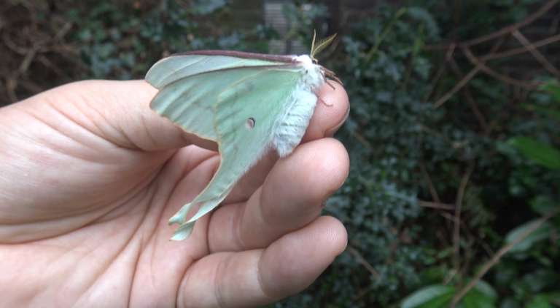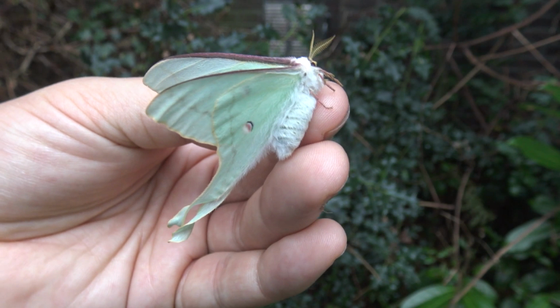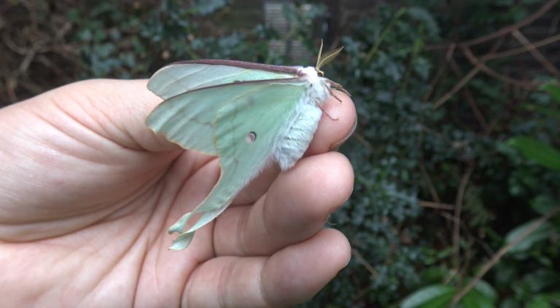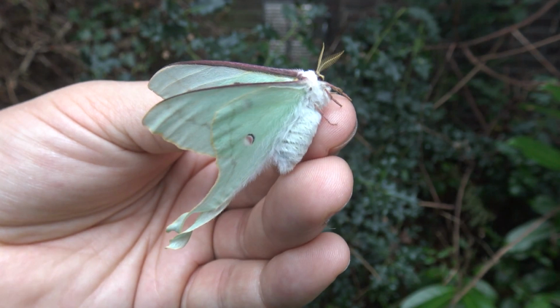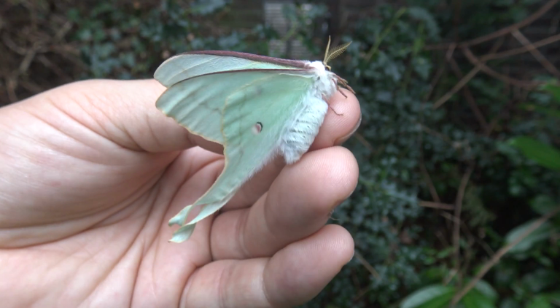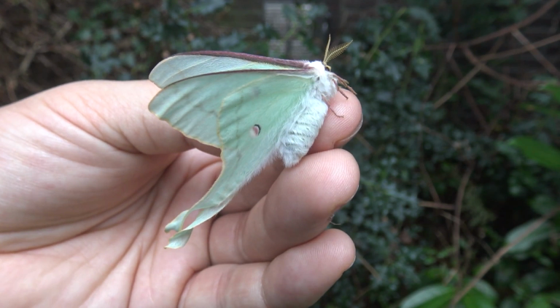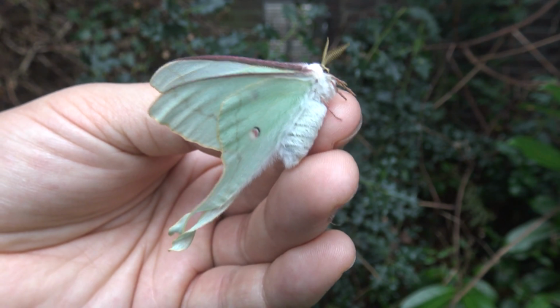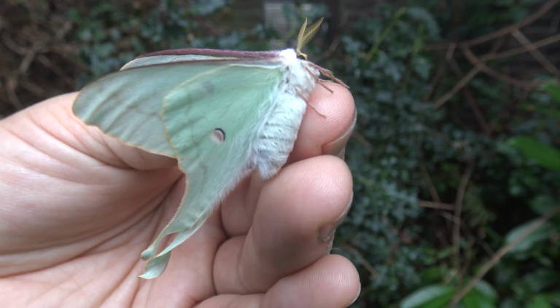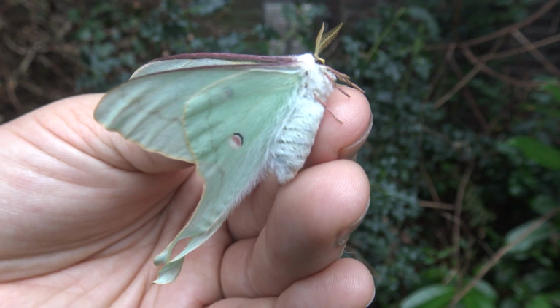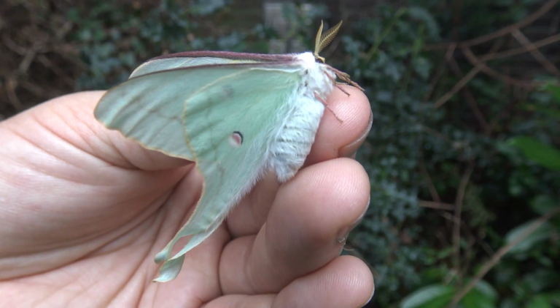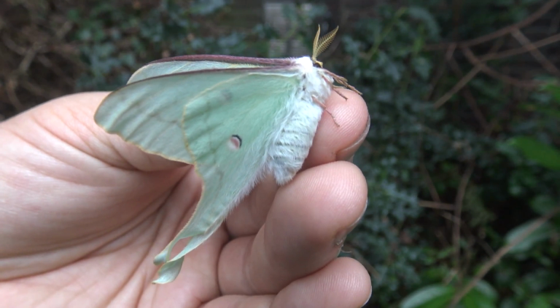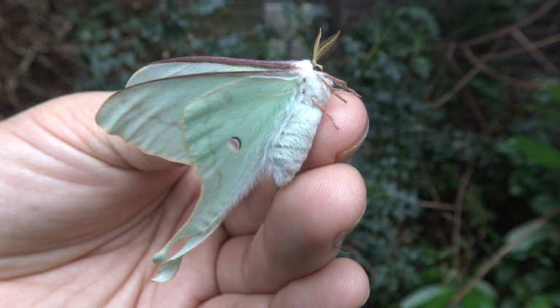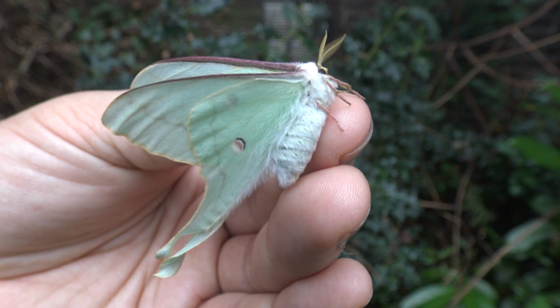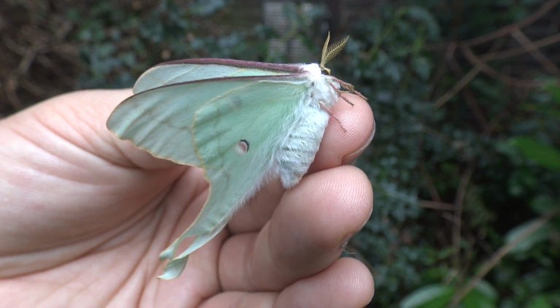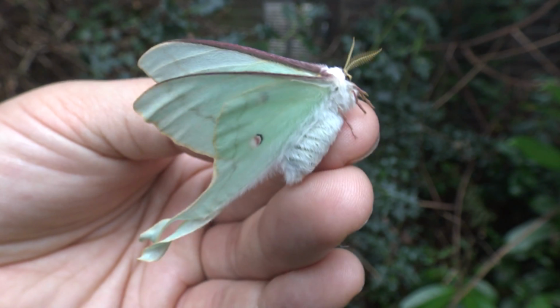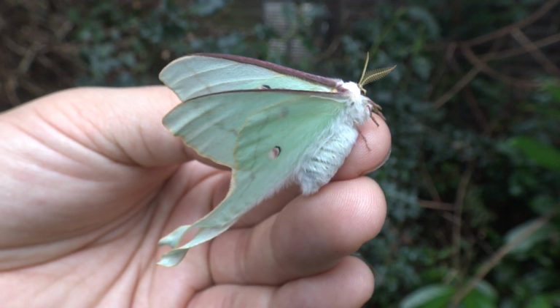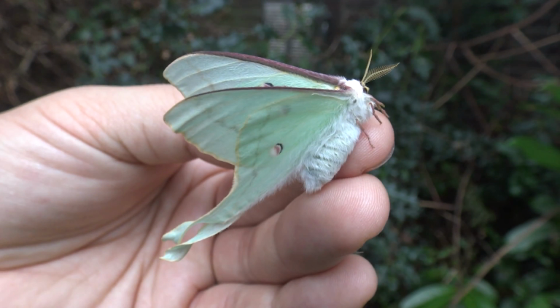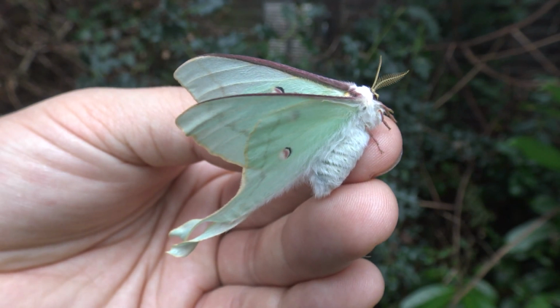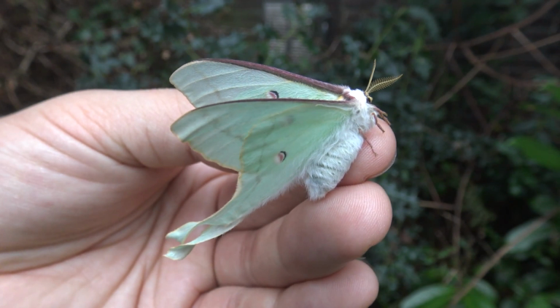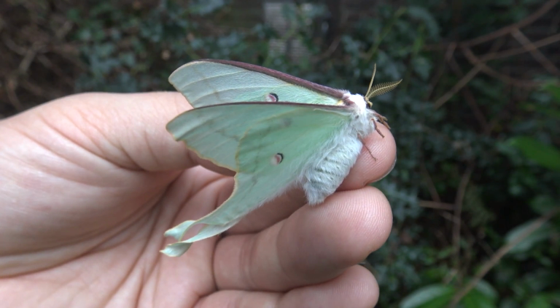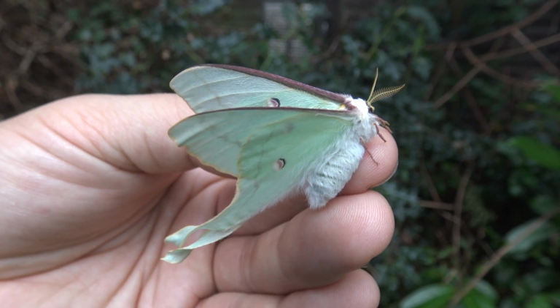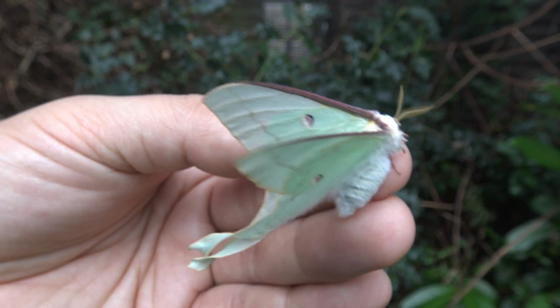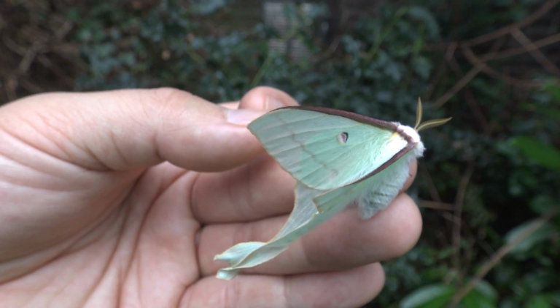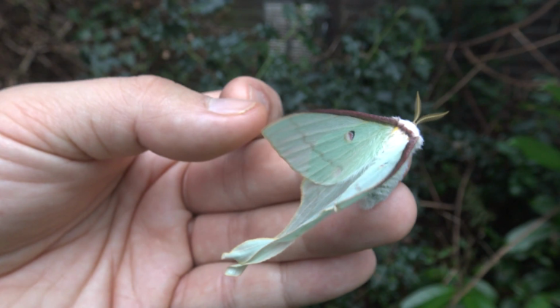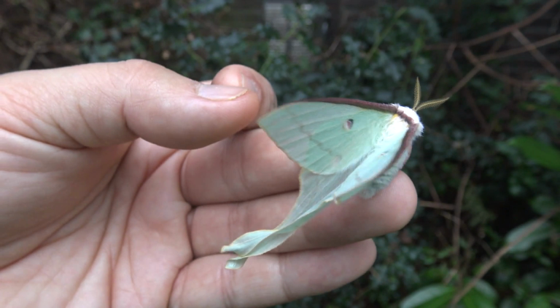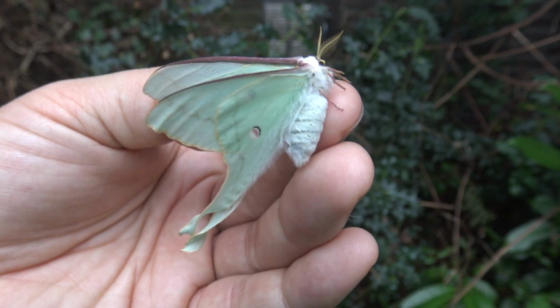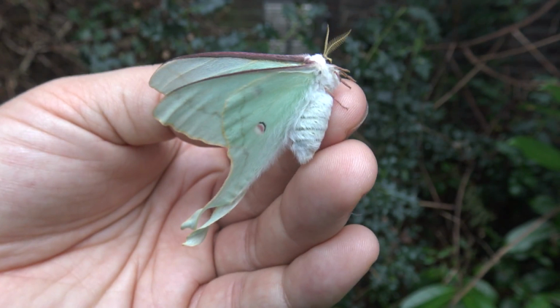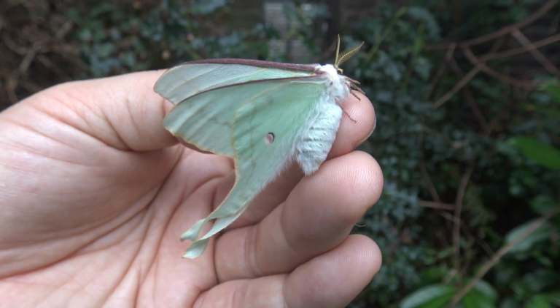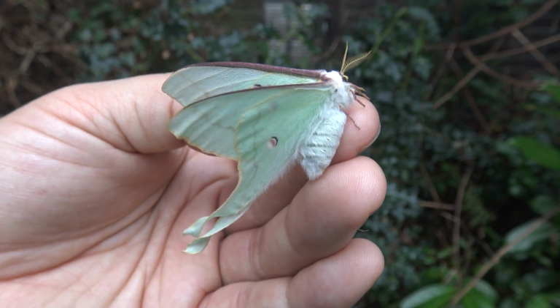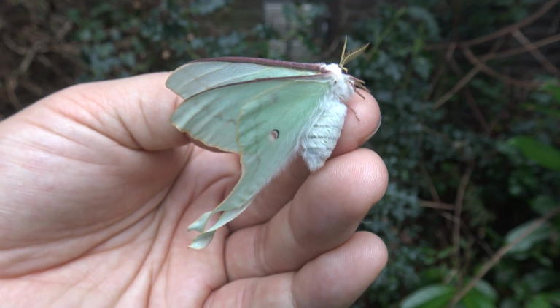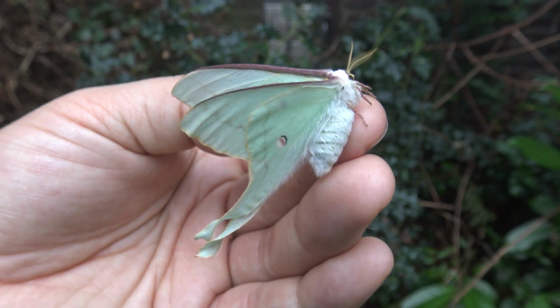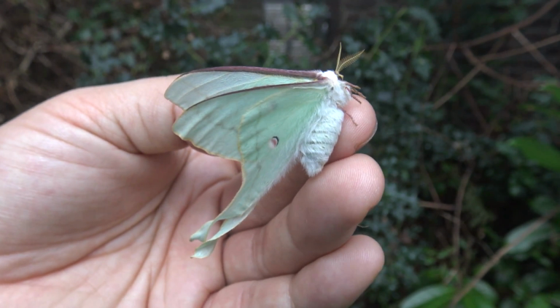But today I just wanted to make a short video showing off this very unusual little species. Very beautiful. Very unusual. Thanks for watching — hope to see you in the next video.